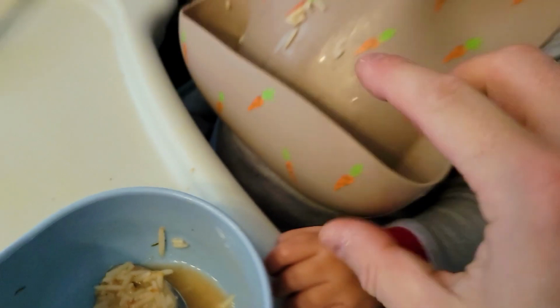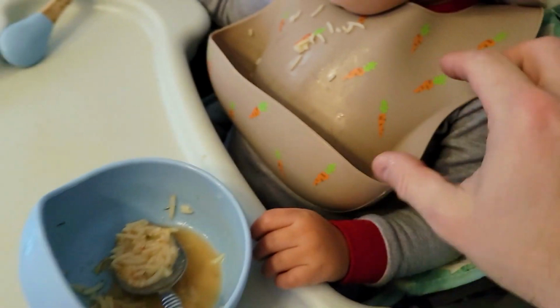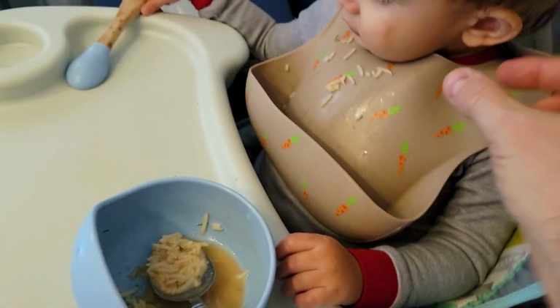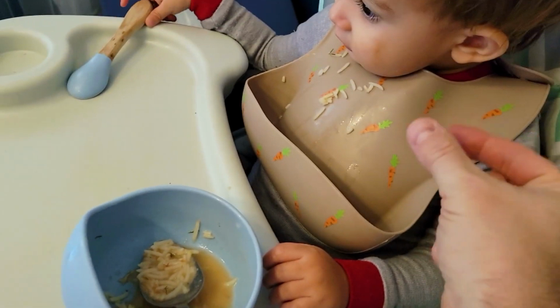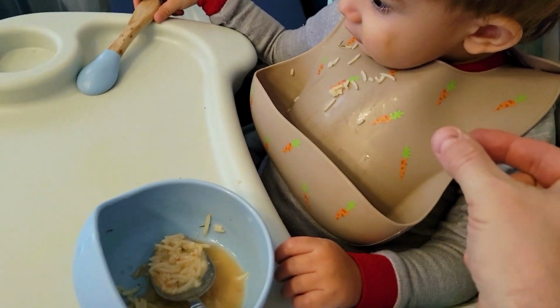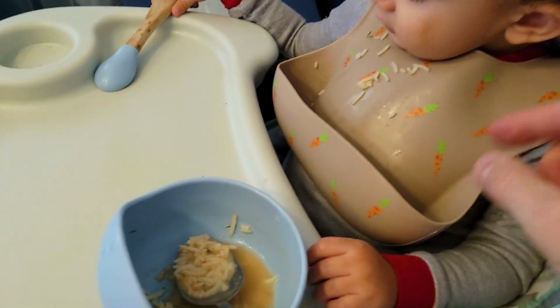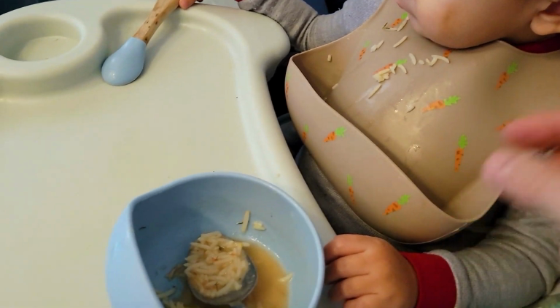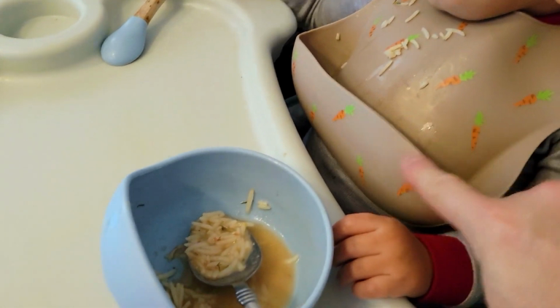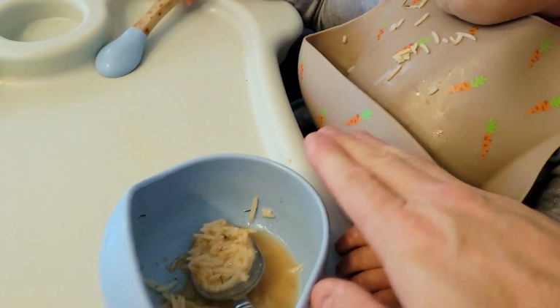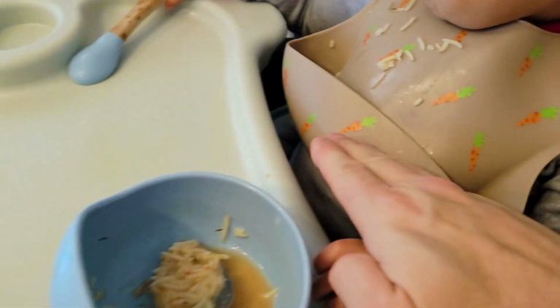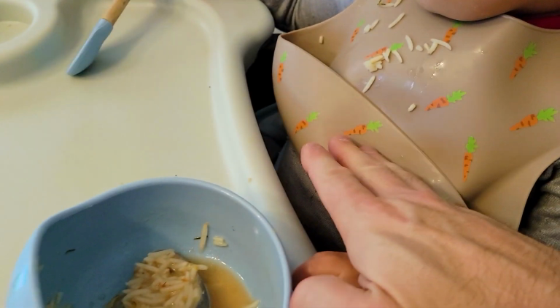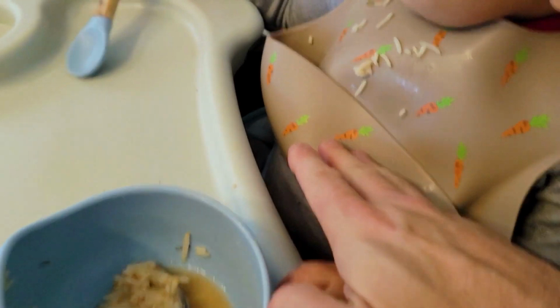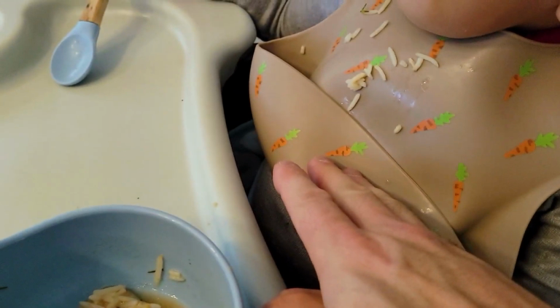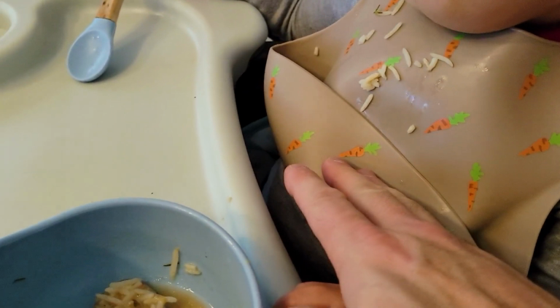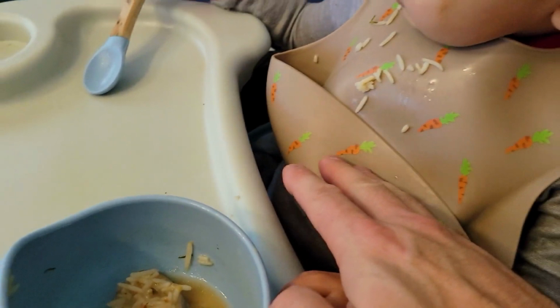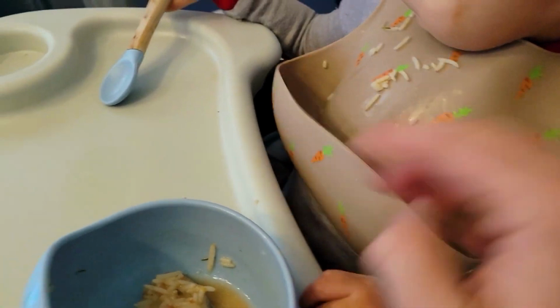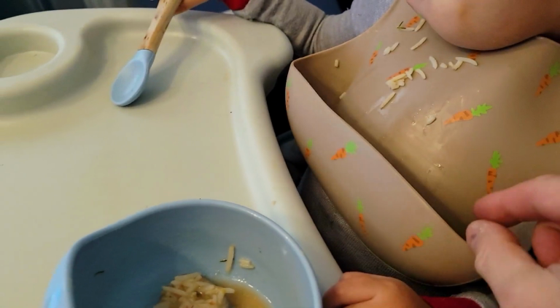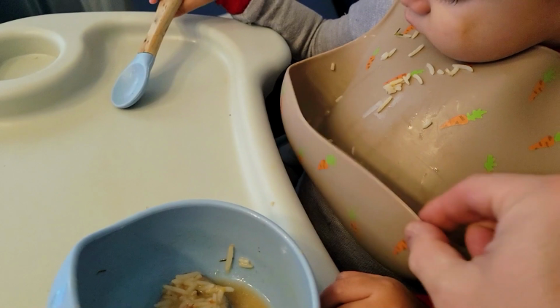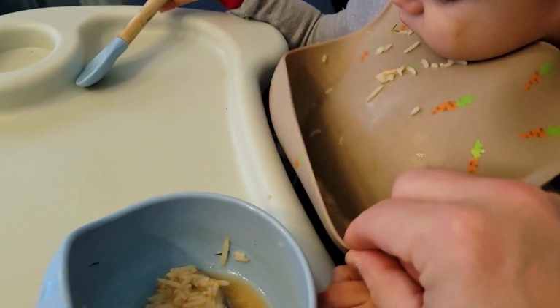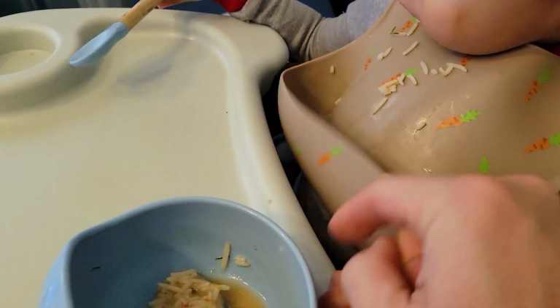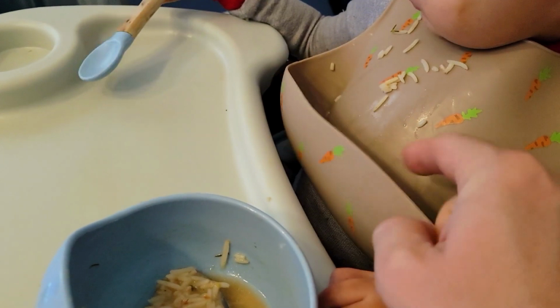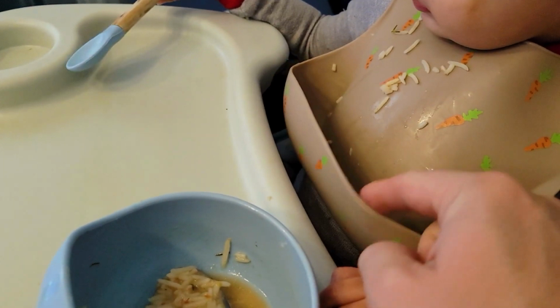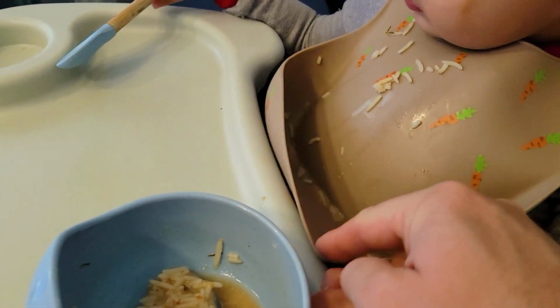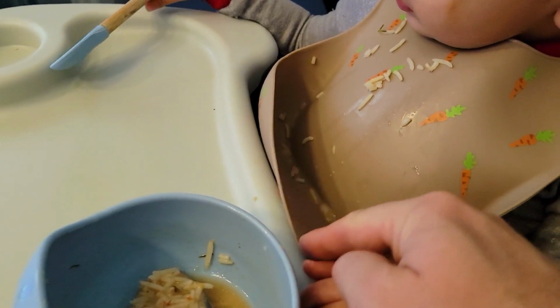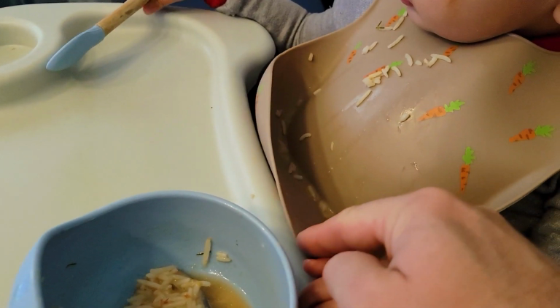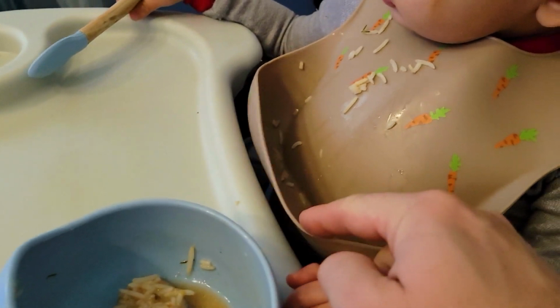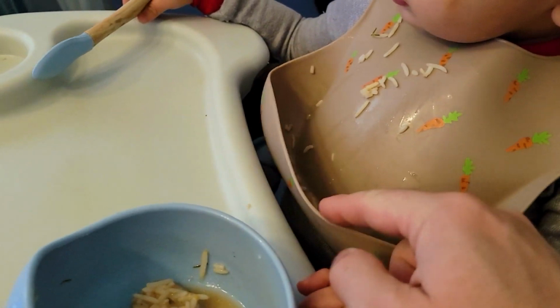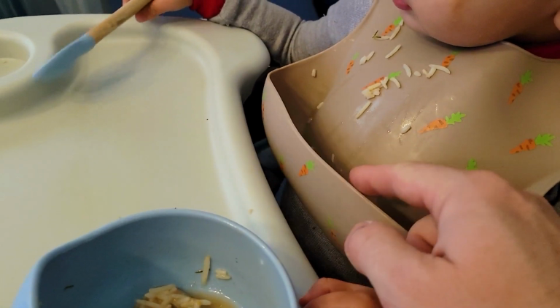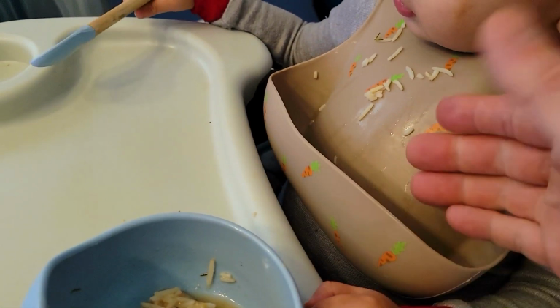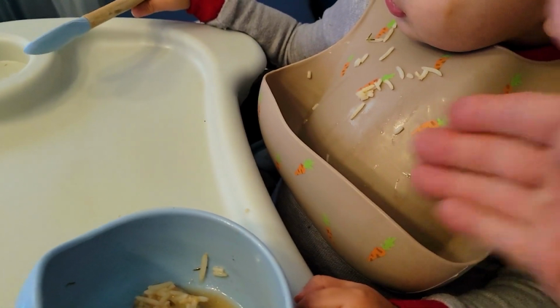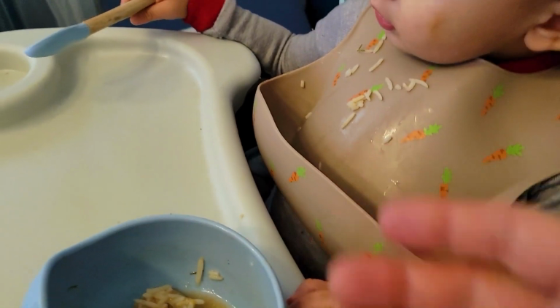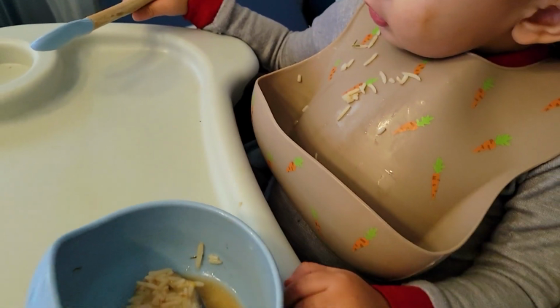Now if you had one of those really thin ones, this would just be flat. It's really hard. So you do need a silicone bib in order to get this to basically stick out.